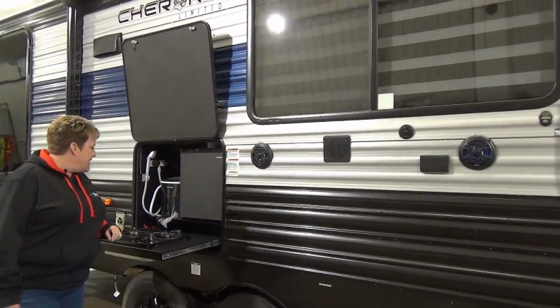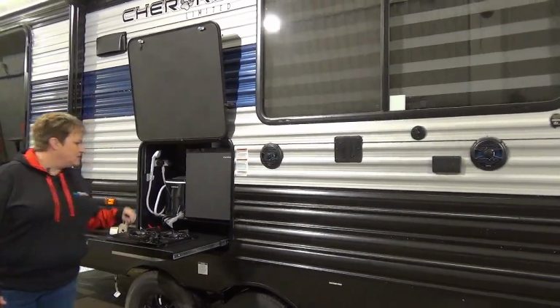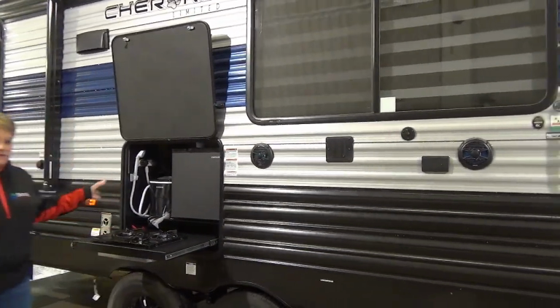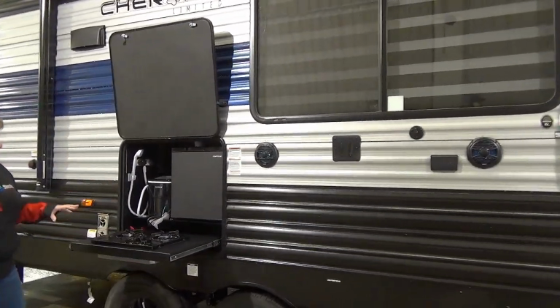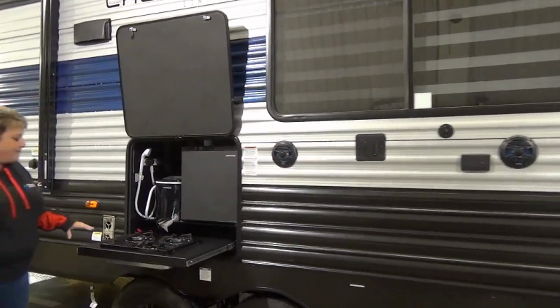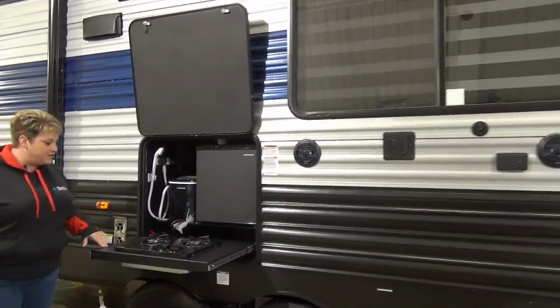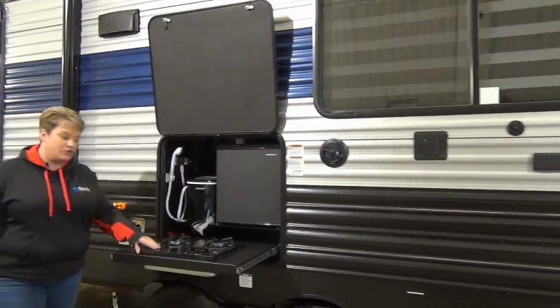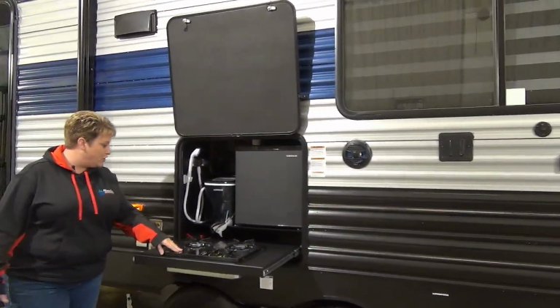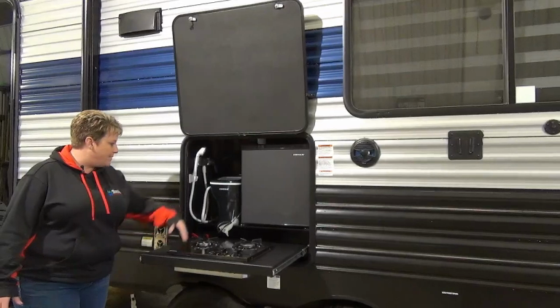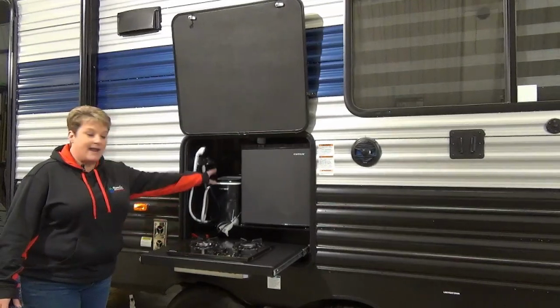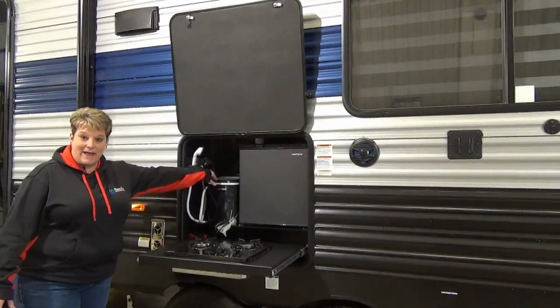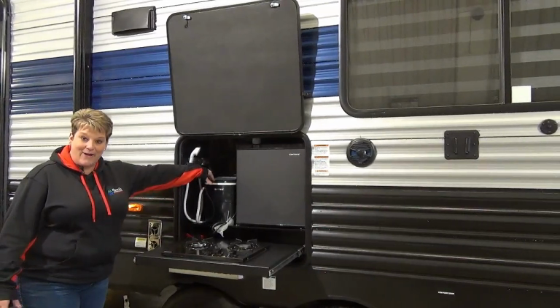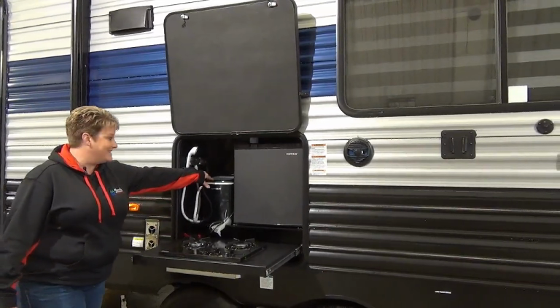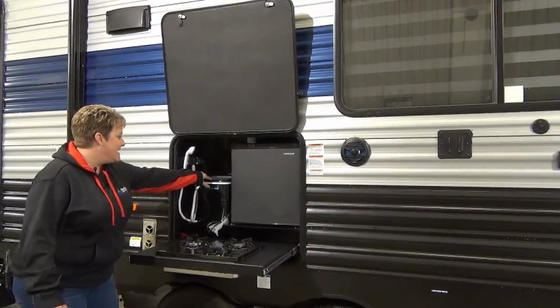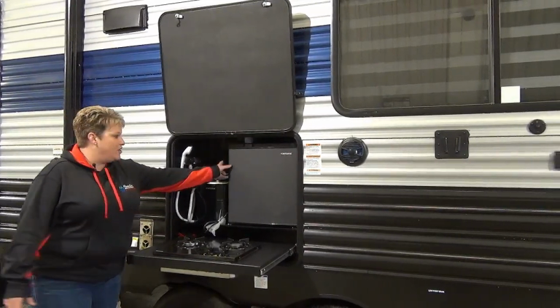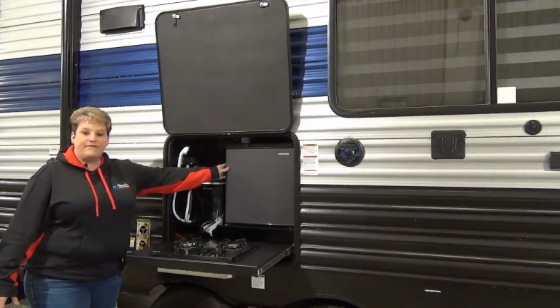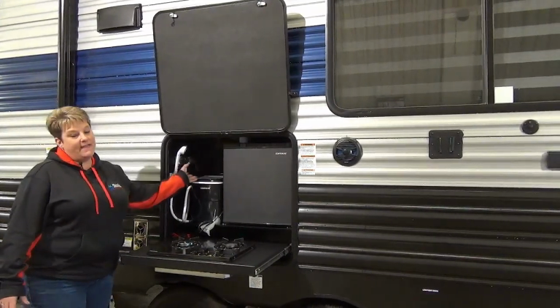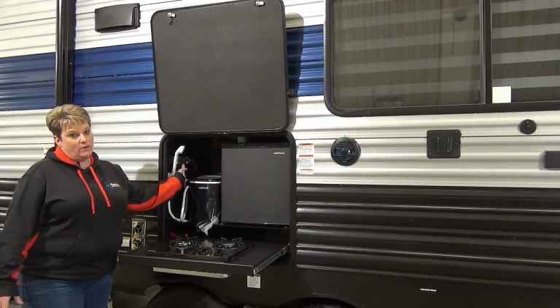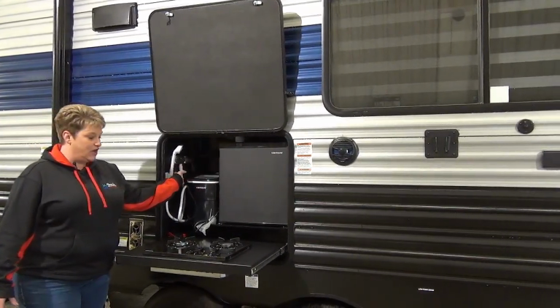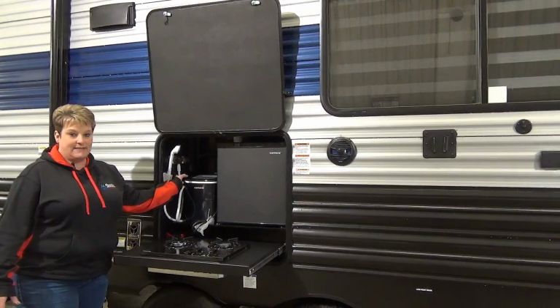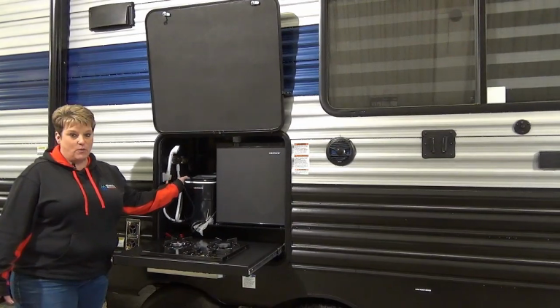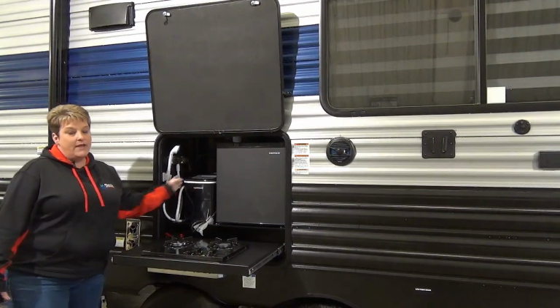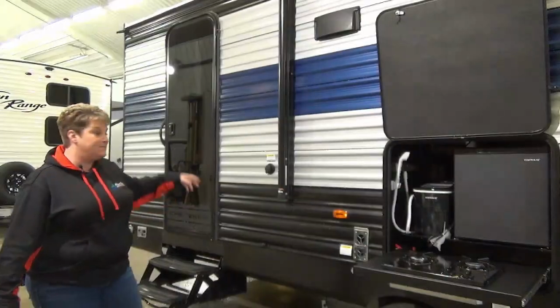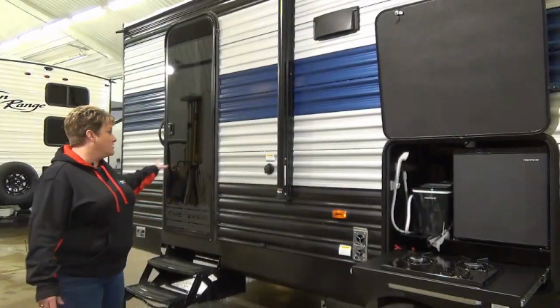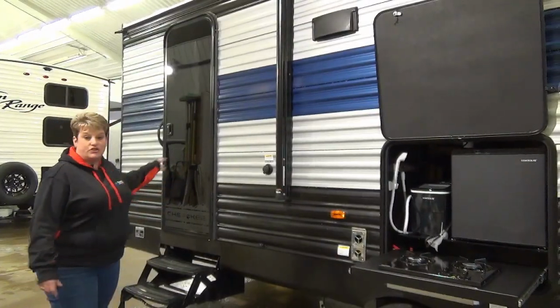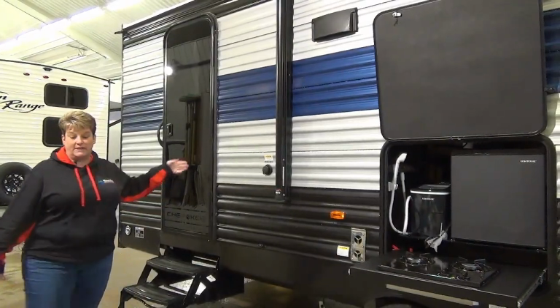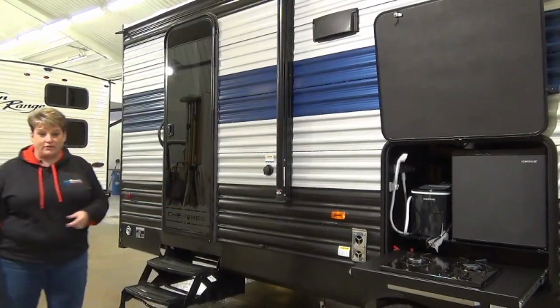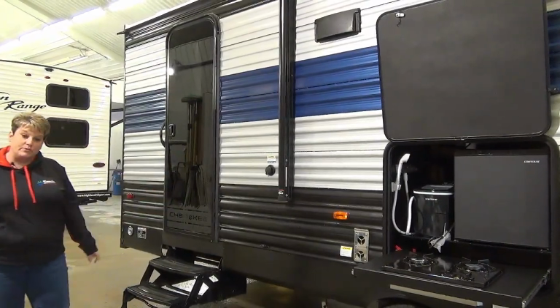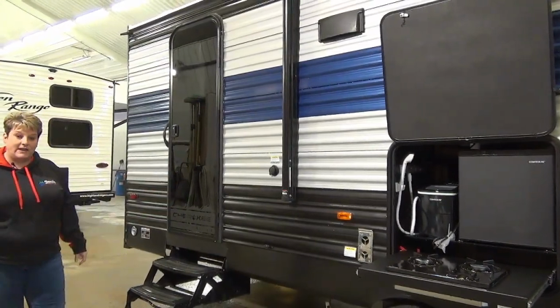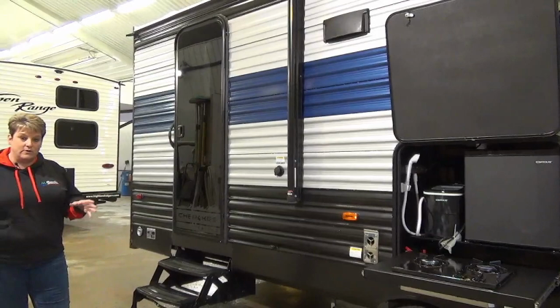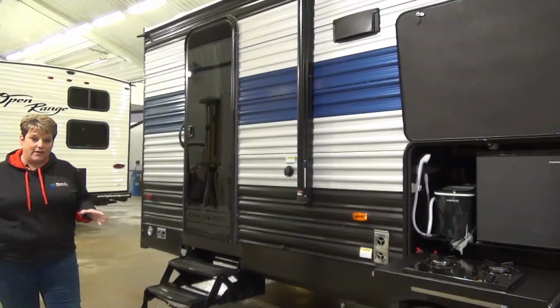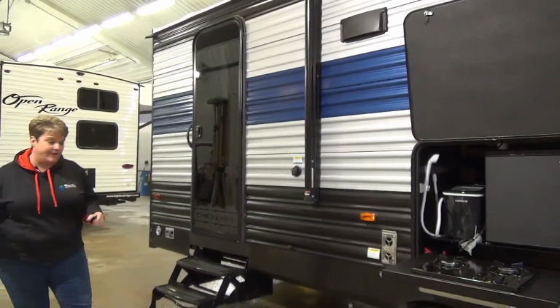It's also equipped with the camp kitchen, so you've got your two-burner cooktop, an ice maker — how handy is that — and your mini fridge. Your outside shower is here as well. This model also features a door into your bathroom, so super convenient when you're outside around the campfire.